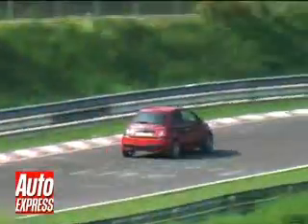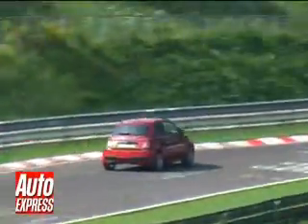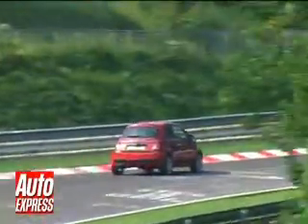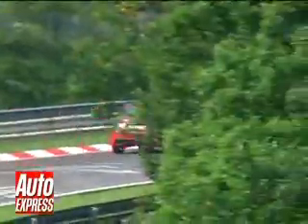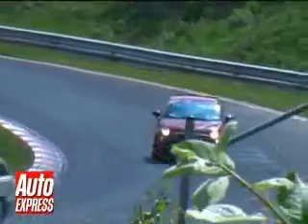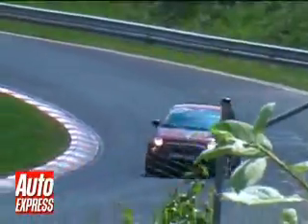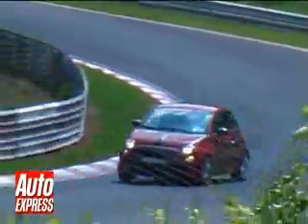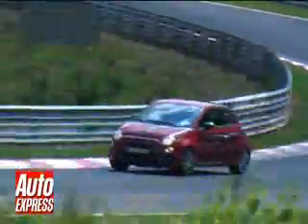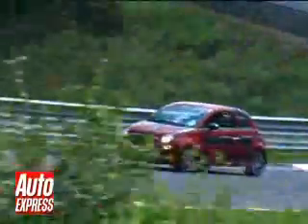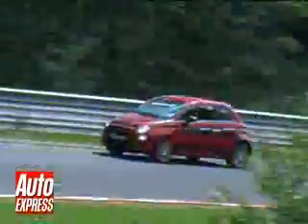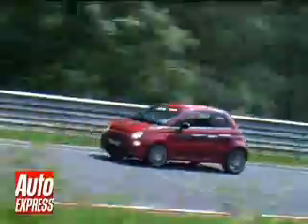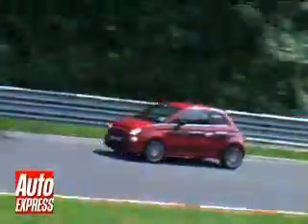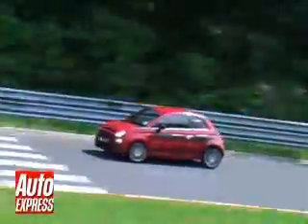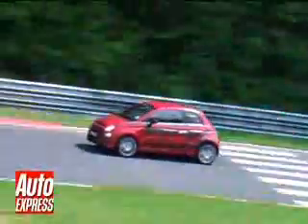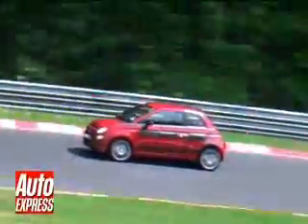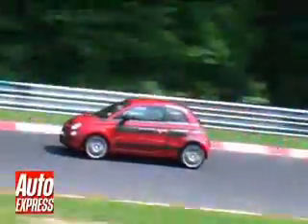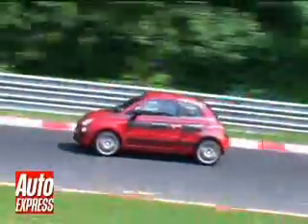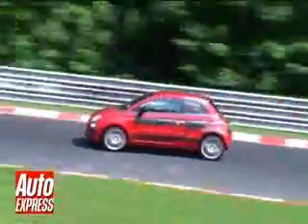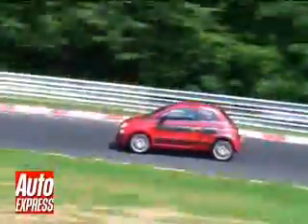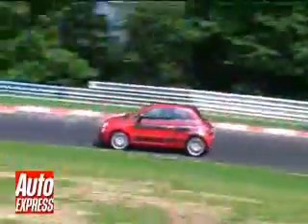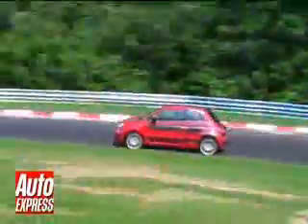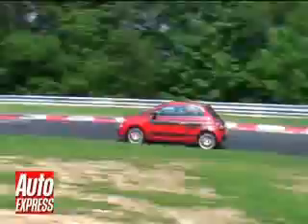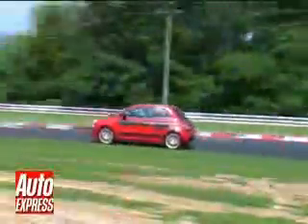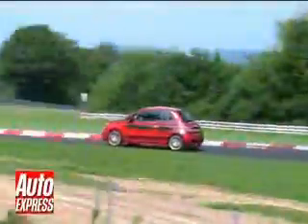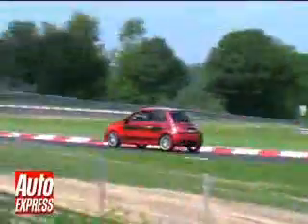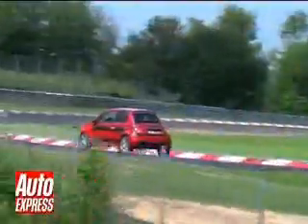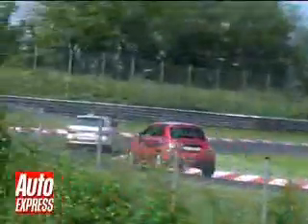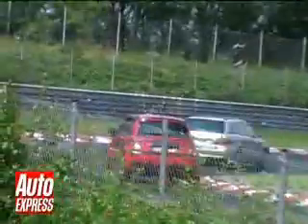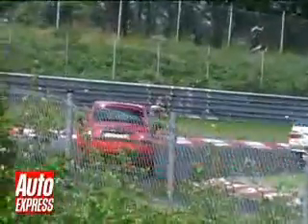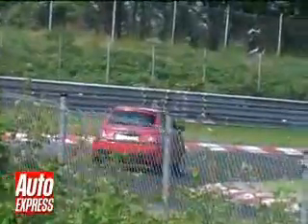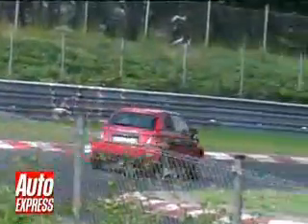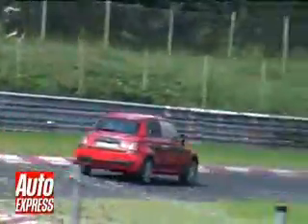With a wider track than ordinary models, expect more muscular looks and improved handling from the hot city car. Bespoke front and rear bumpers and lower side skirts set it apart from lesser models, while bigger alloy wheels will also feature.